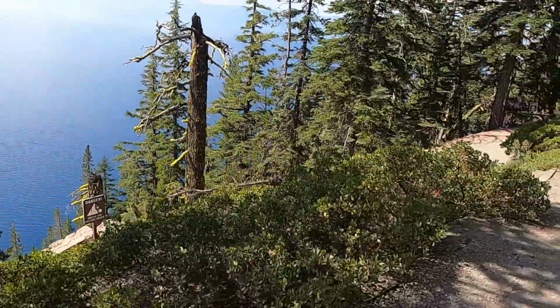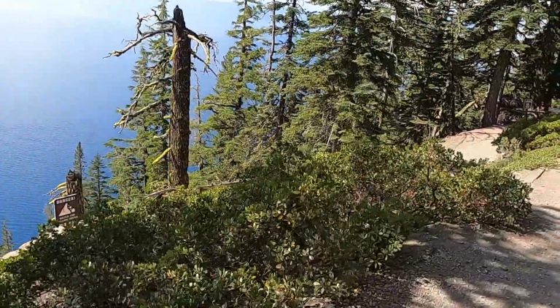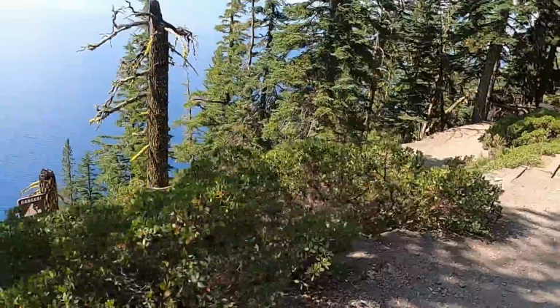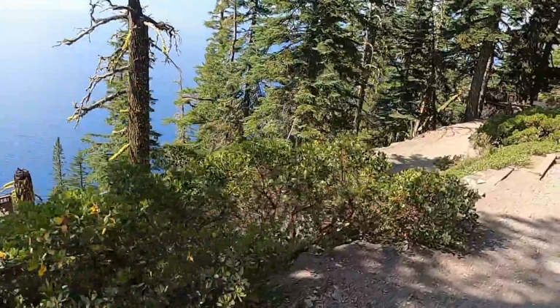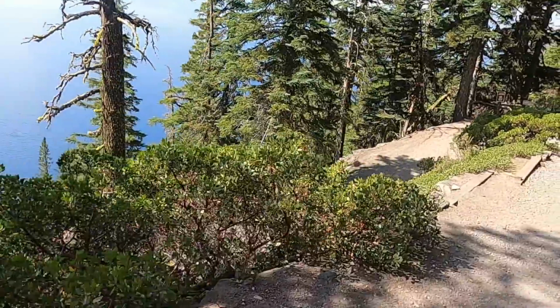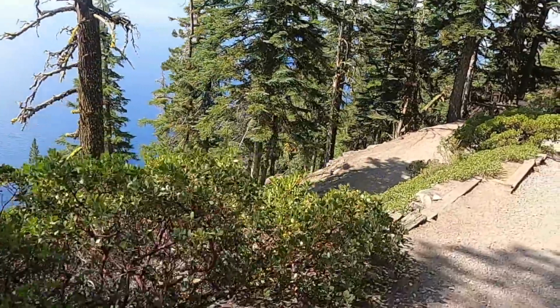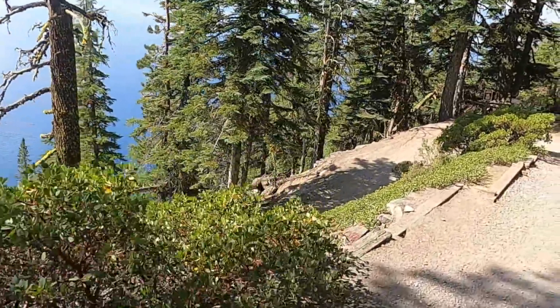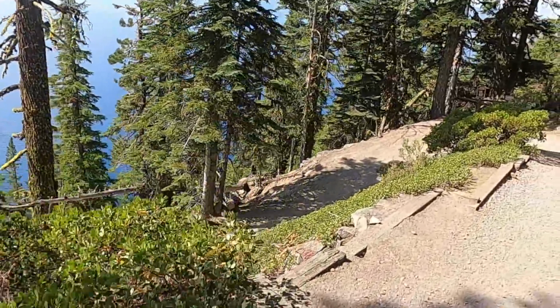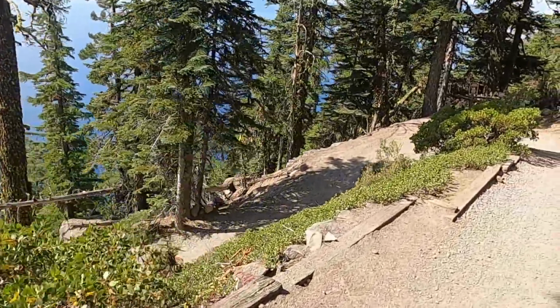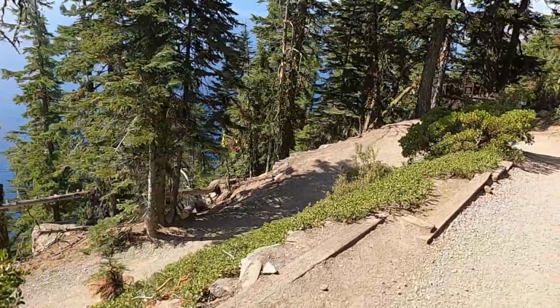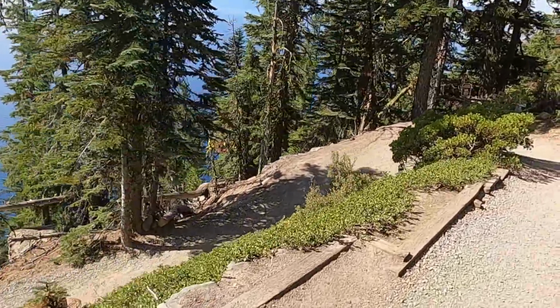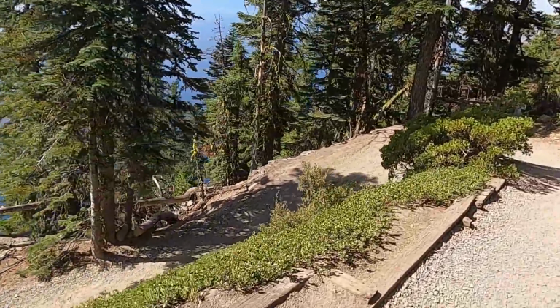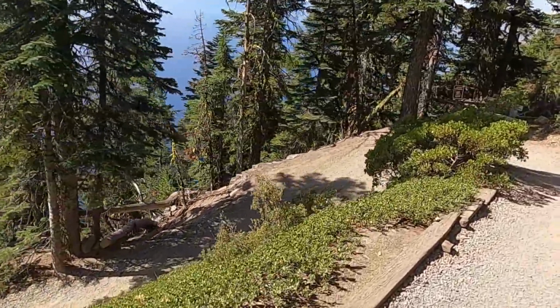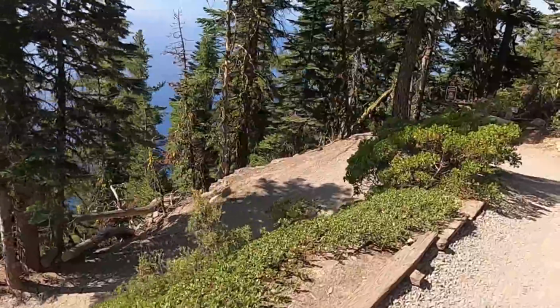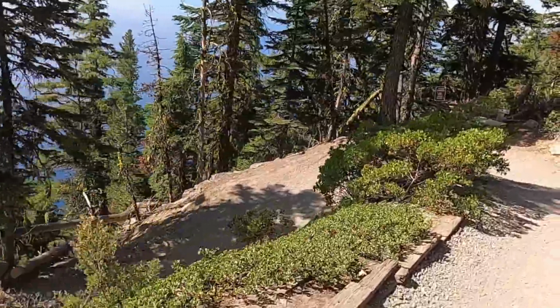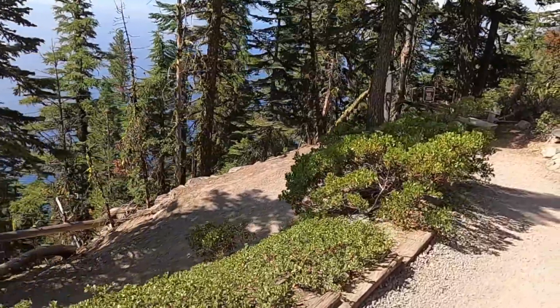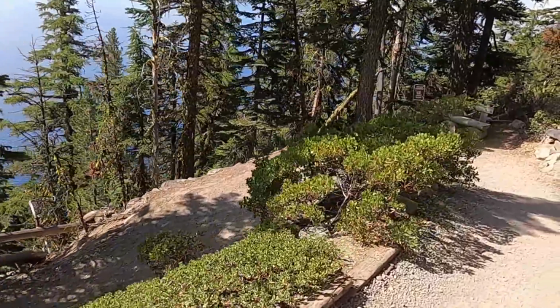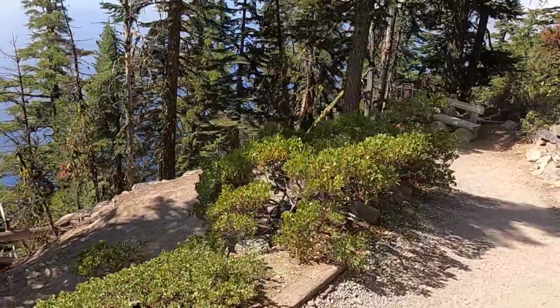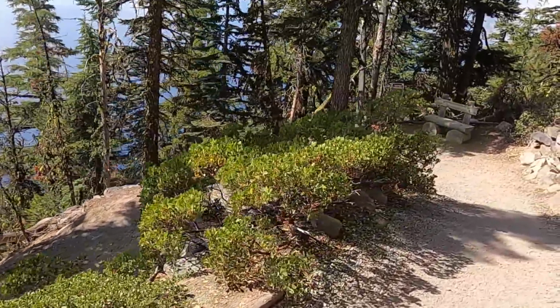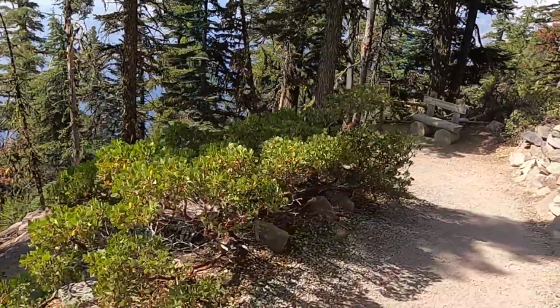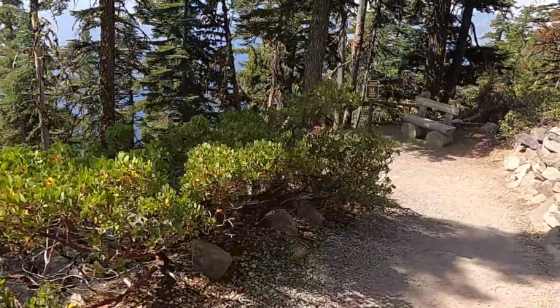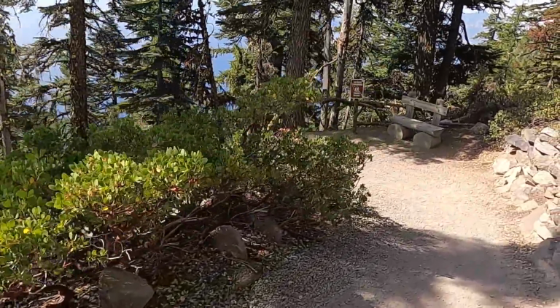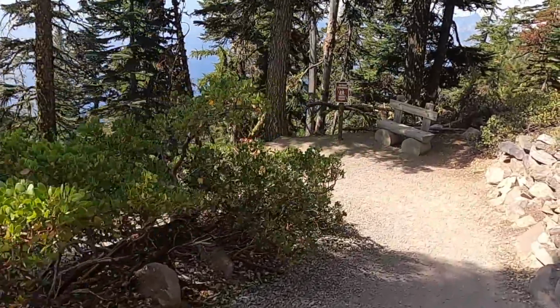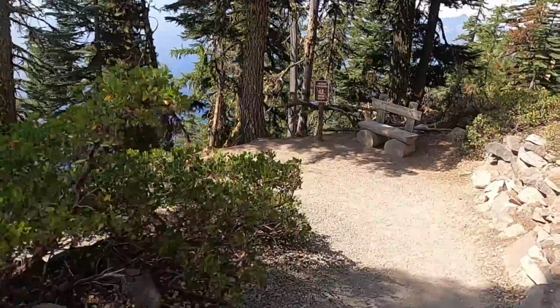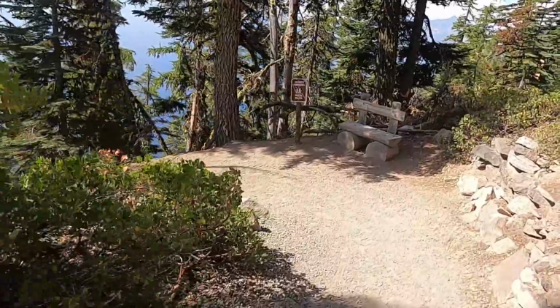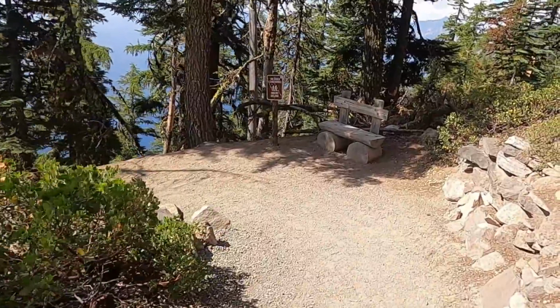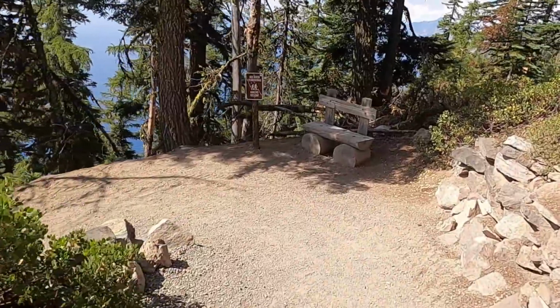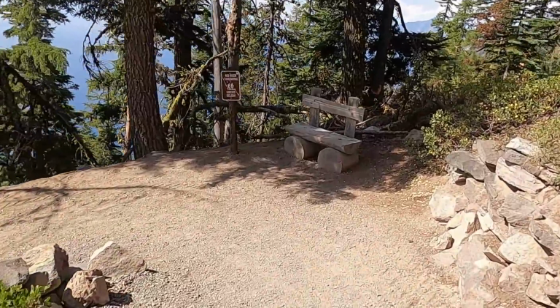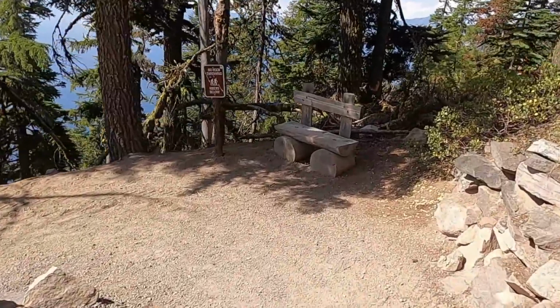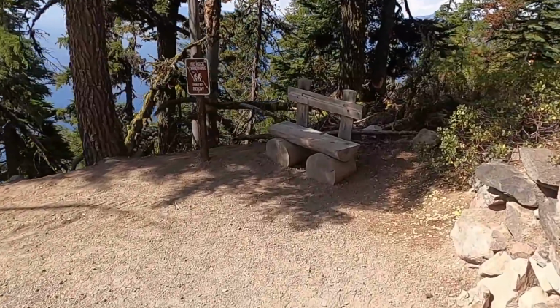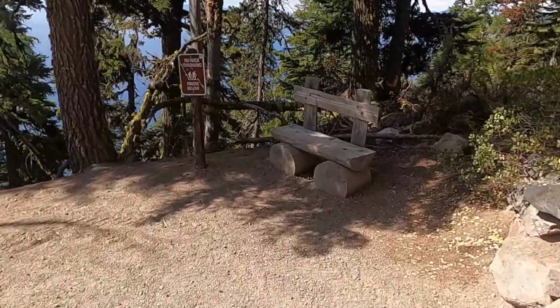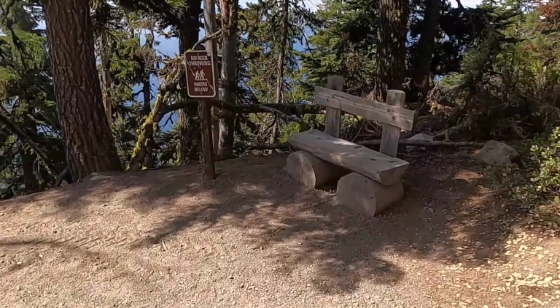When we get down to the water's edge, maybe I'll do a little video showing you how clear and beautiful the water is, and then maybe a little bit more as we go across the lake and are out on the island. So stay tuned as we go on this little adventure together.